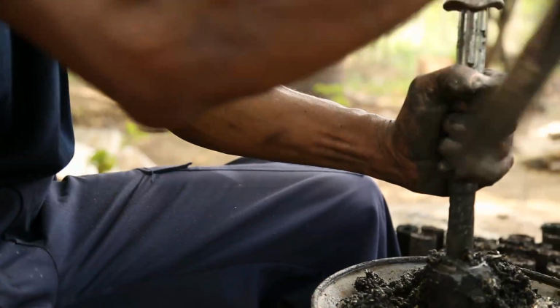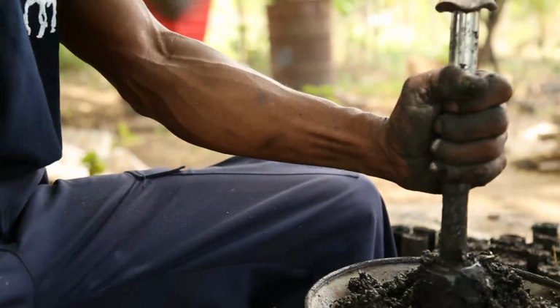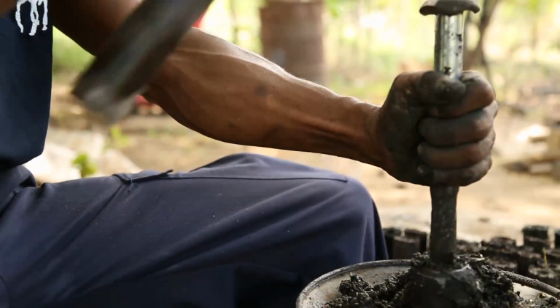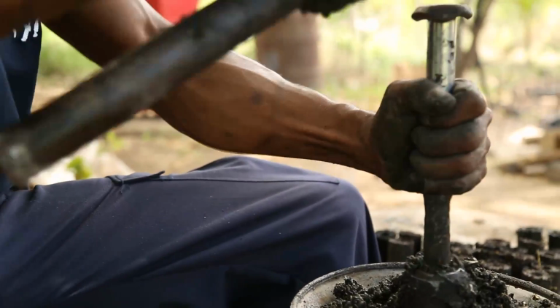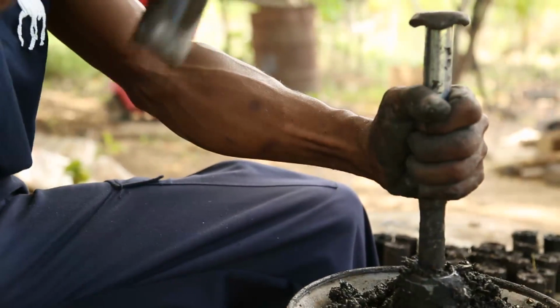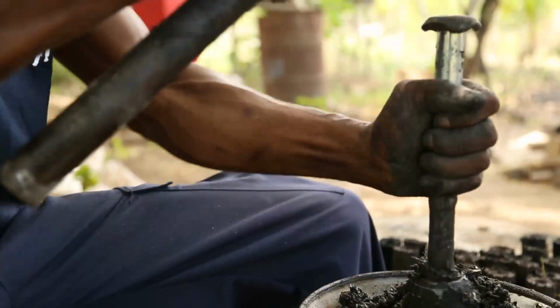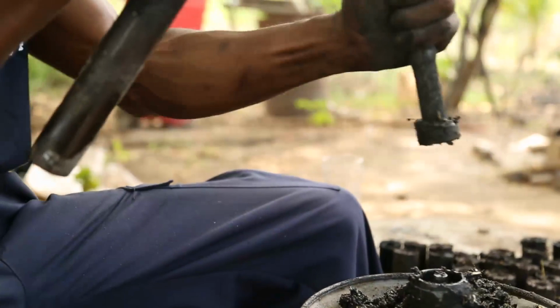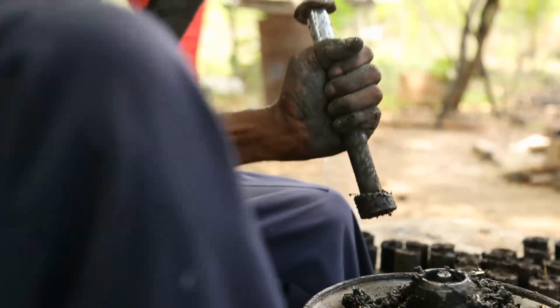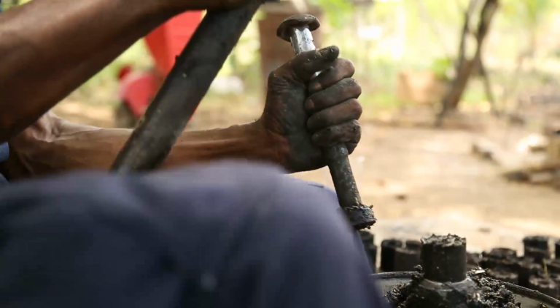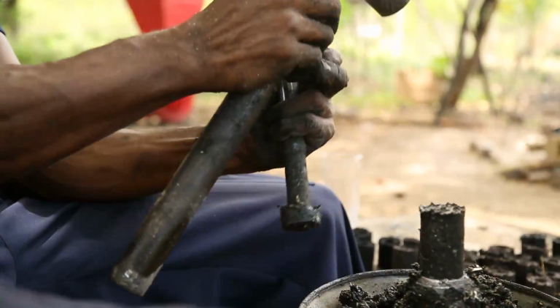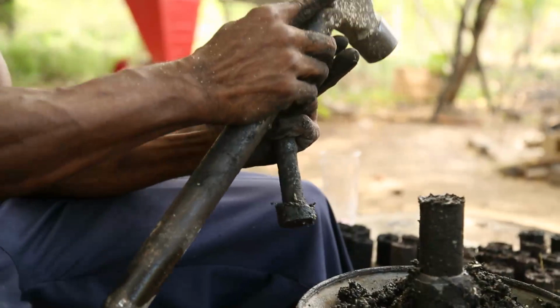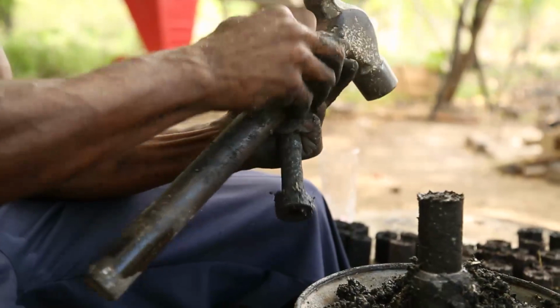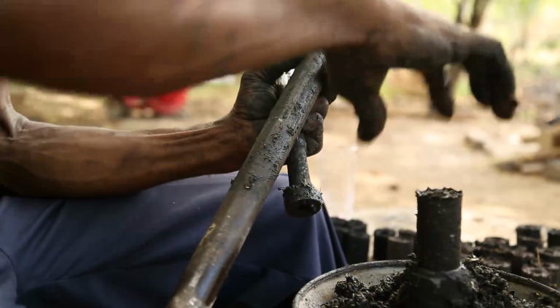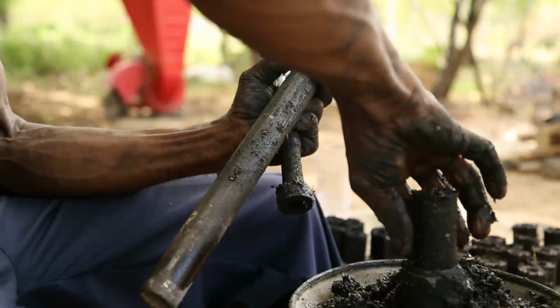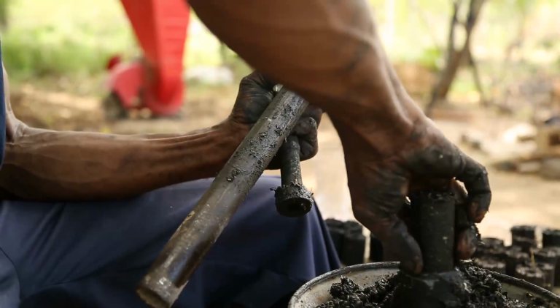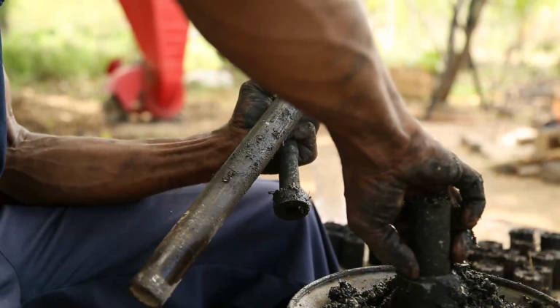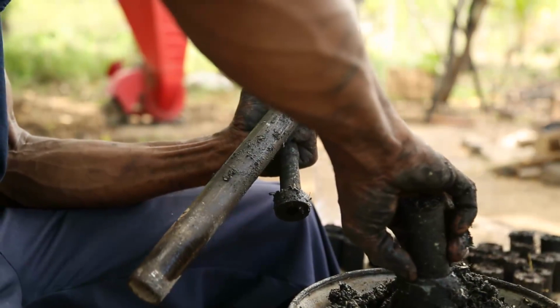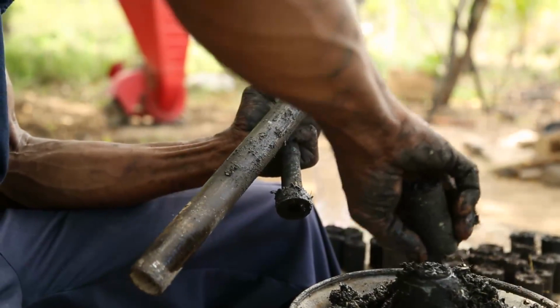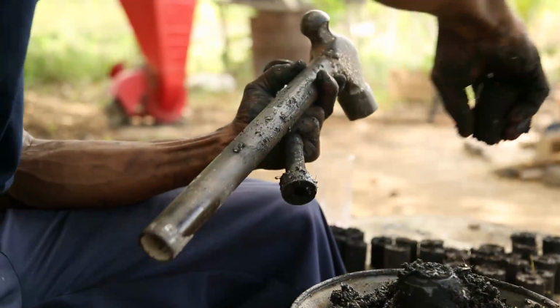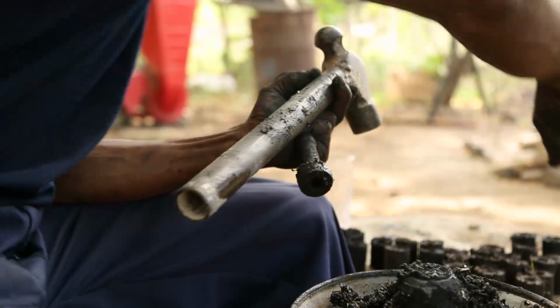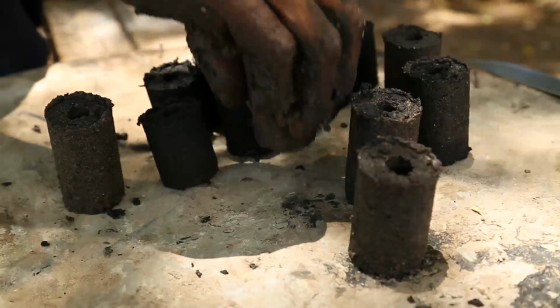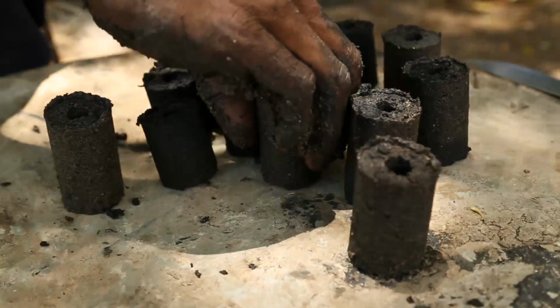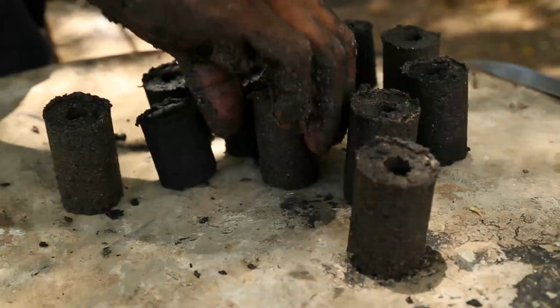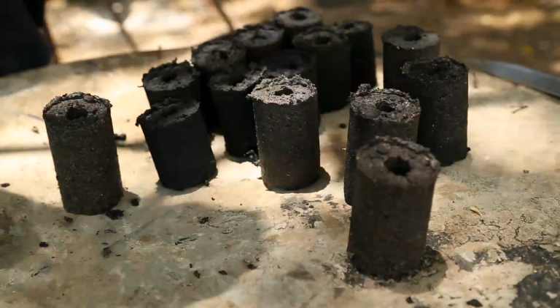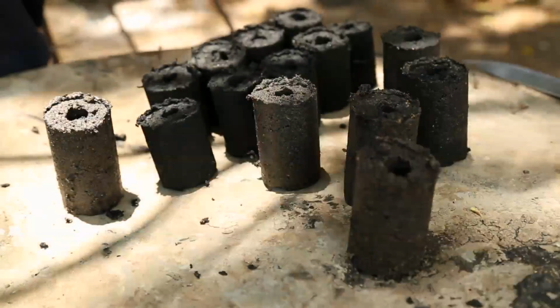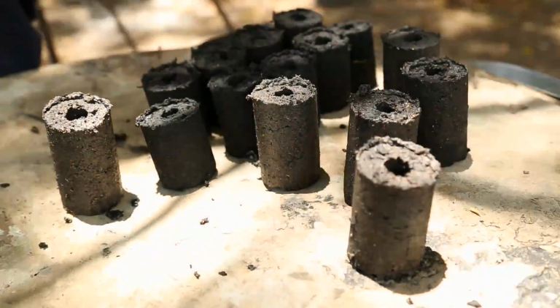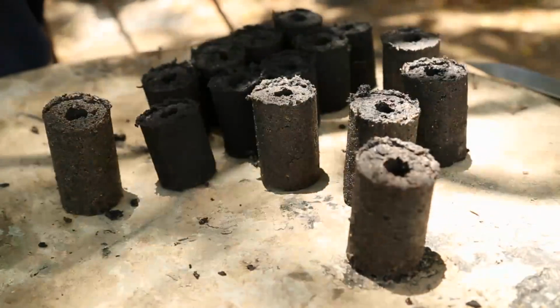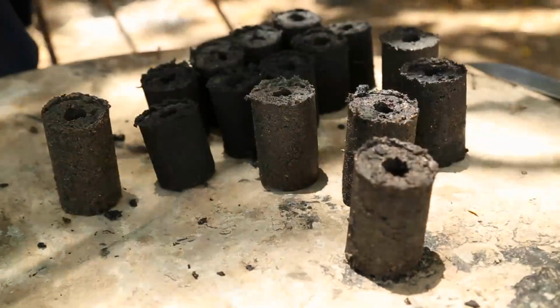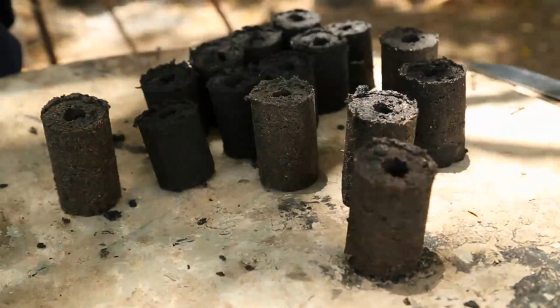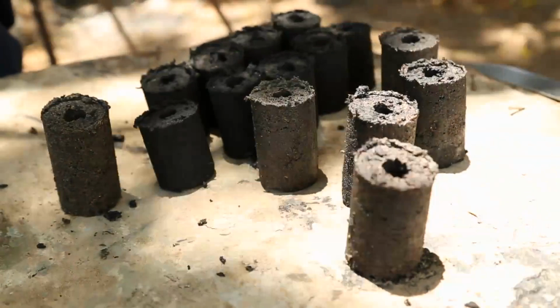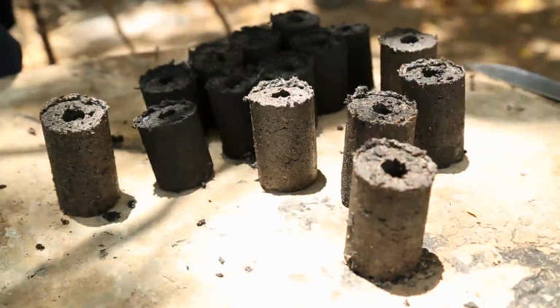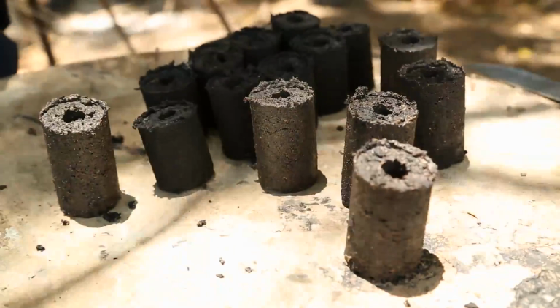The next step is to build a device that produces these briquettes on a large scale, and then sell them on local markets below the price people pay for charcoal or gas.